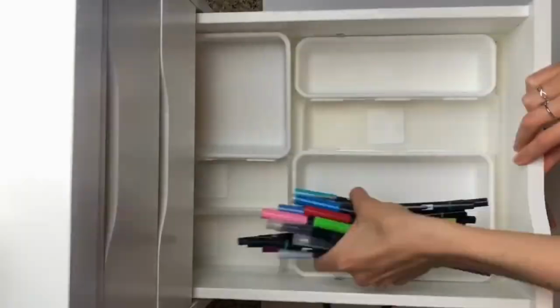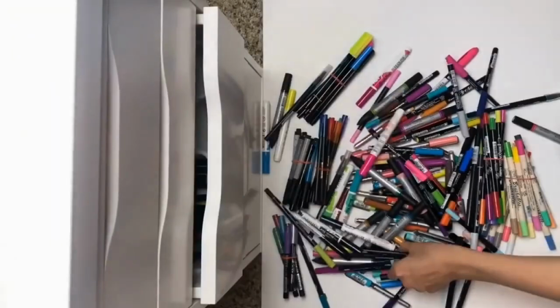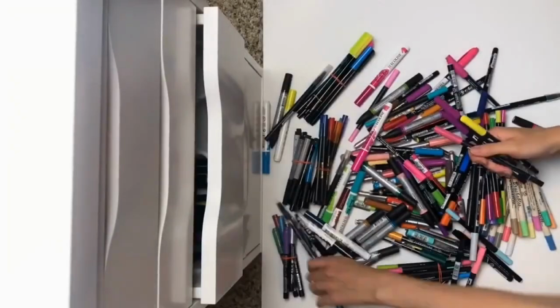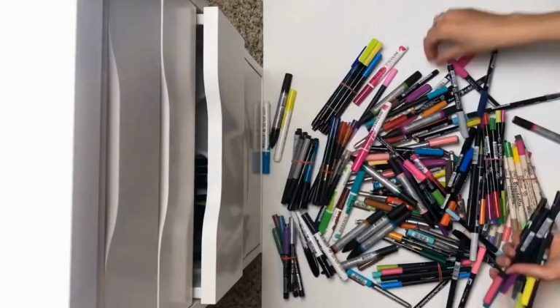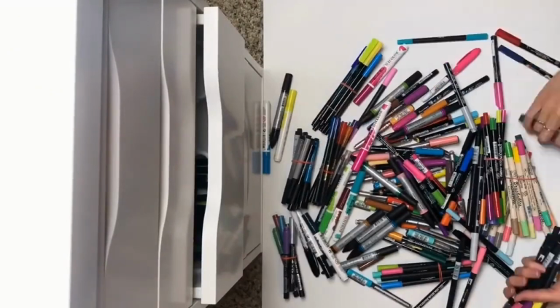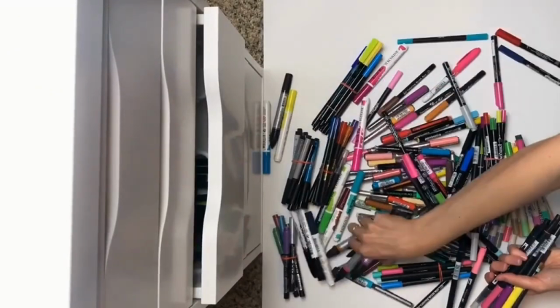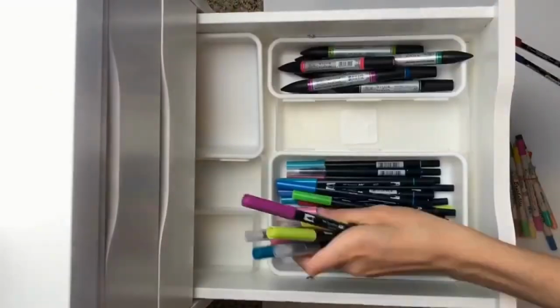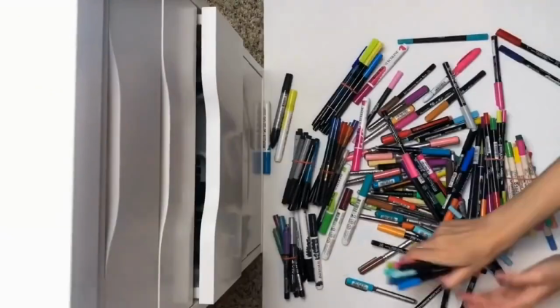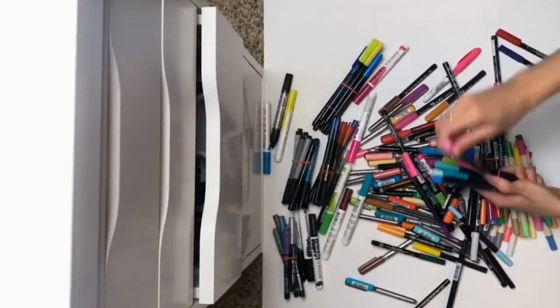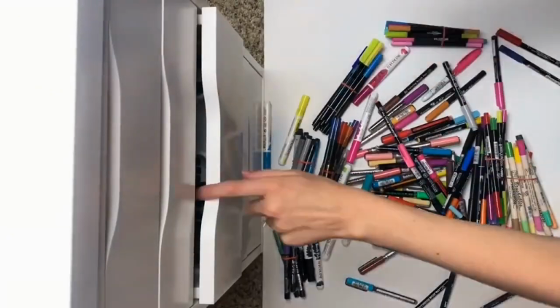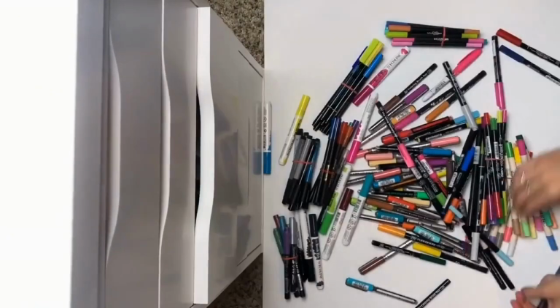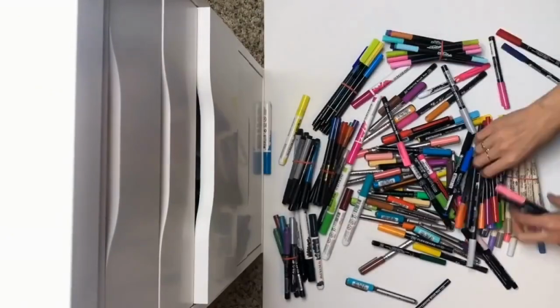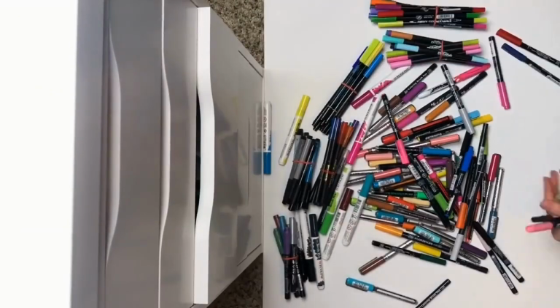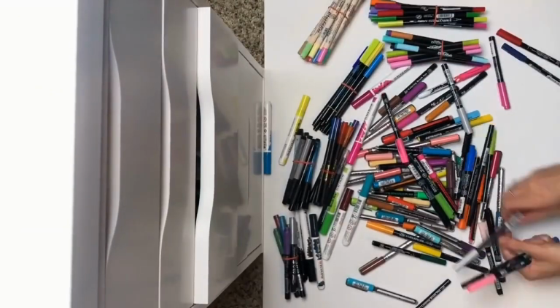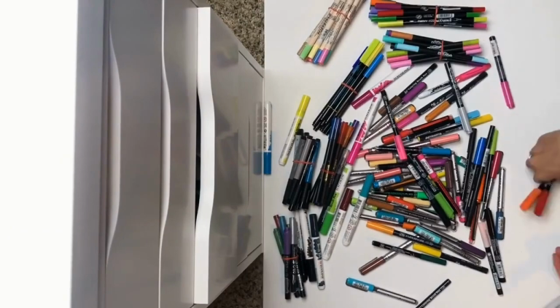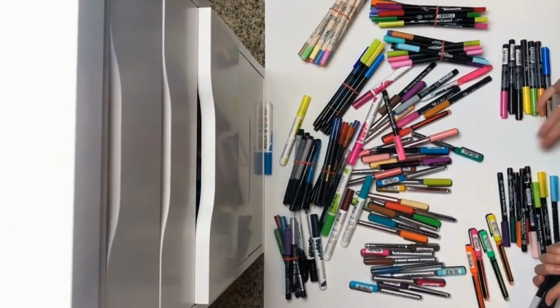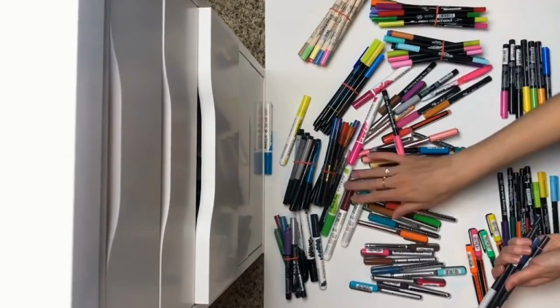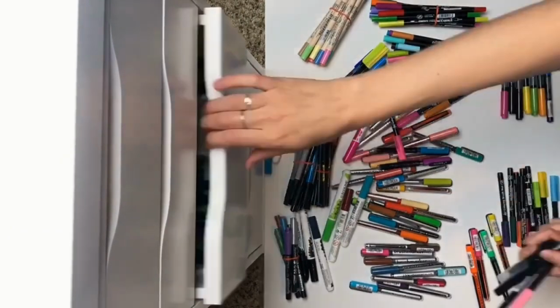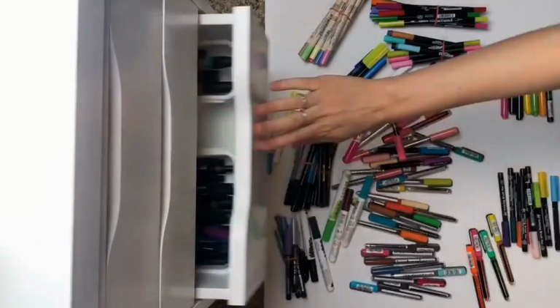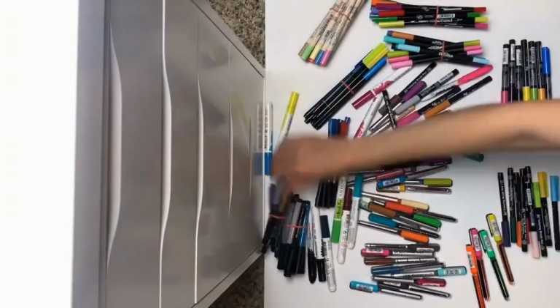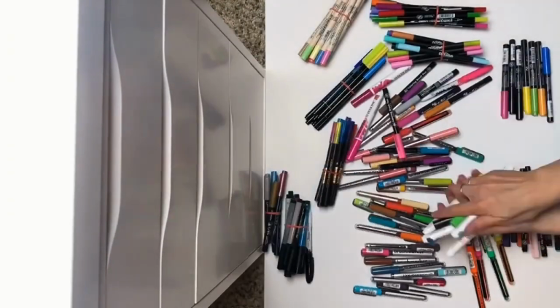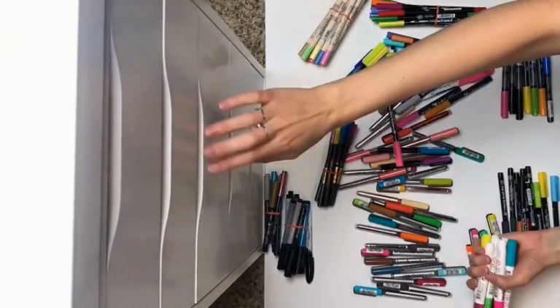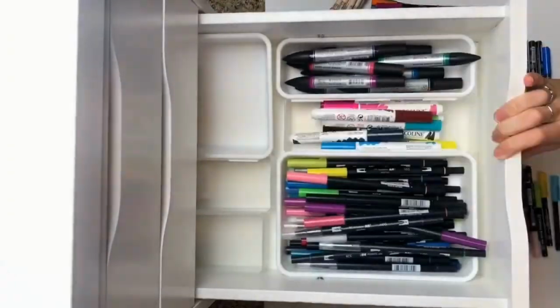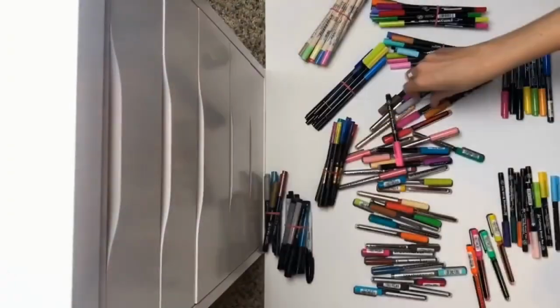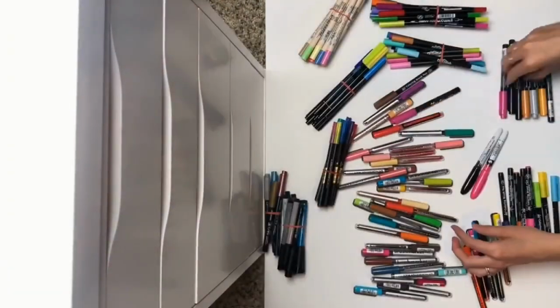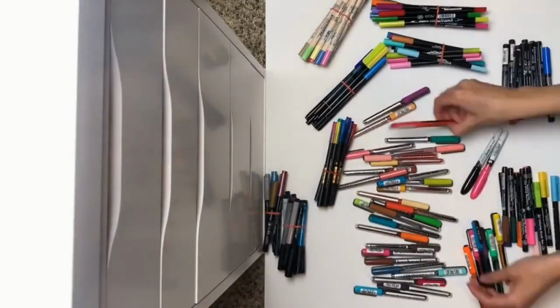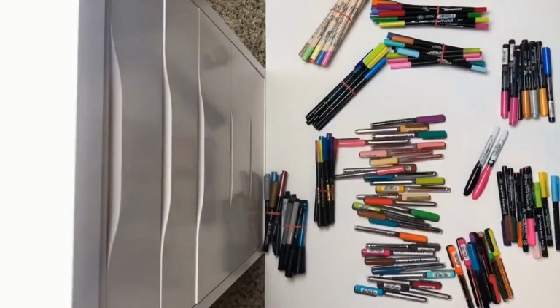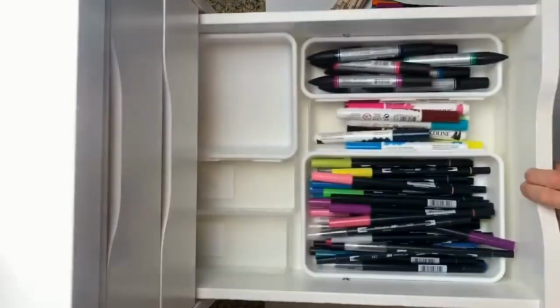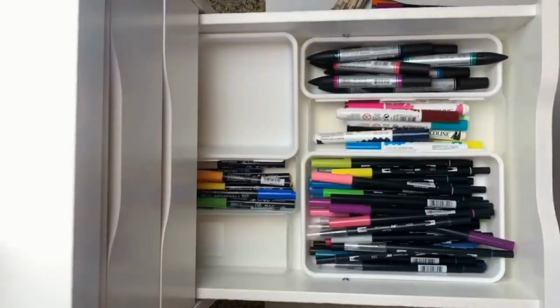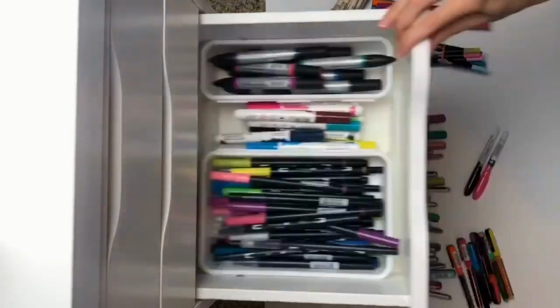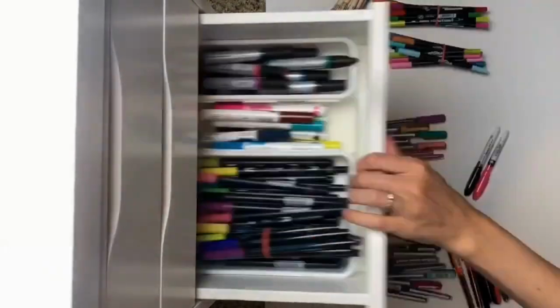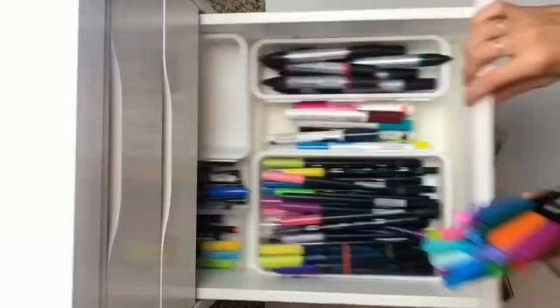Then I got an actual desk for lettering and I organized all of my pens in these individual open containers. This worked for a while, with other pens overflowing all around my office. Then one day changed everything.